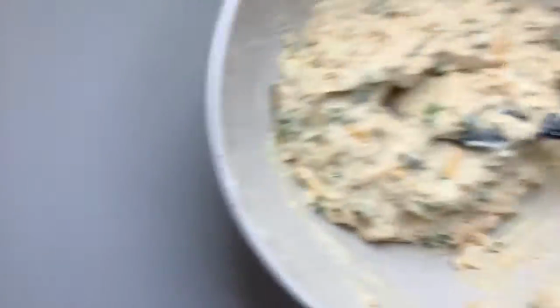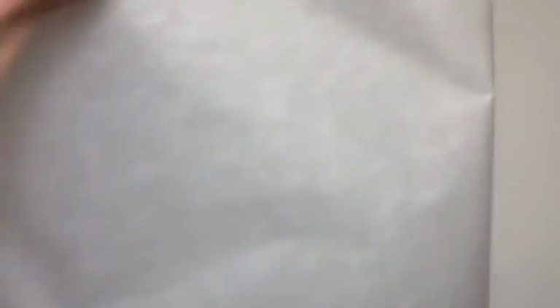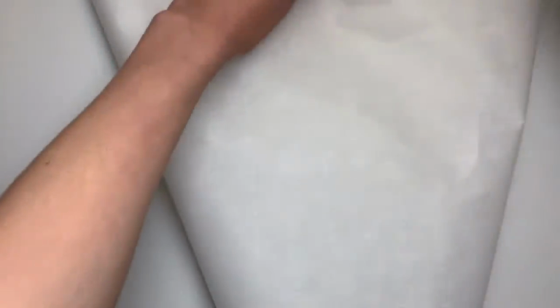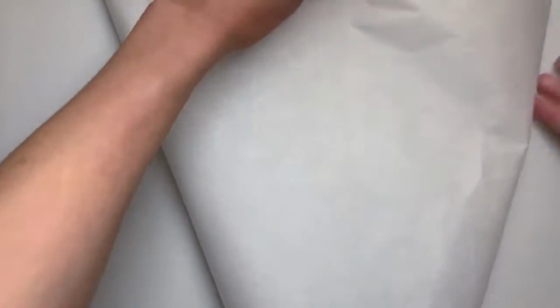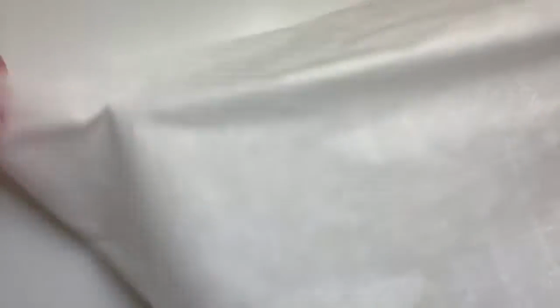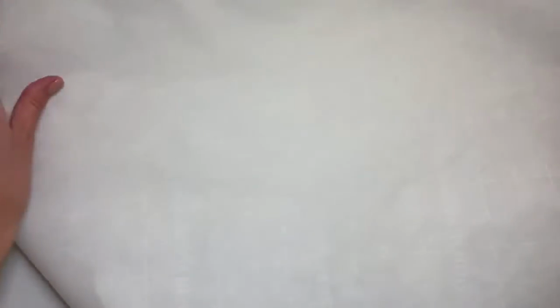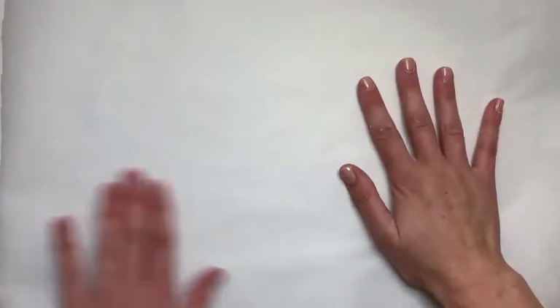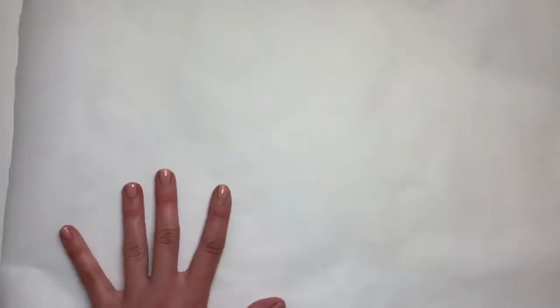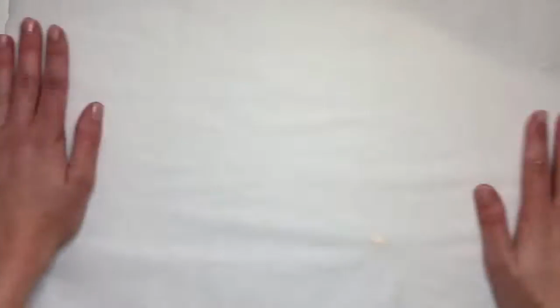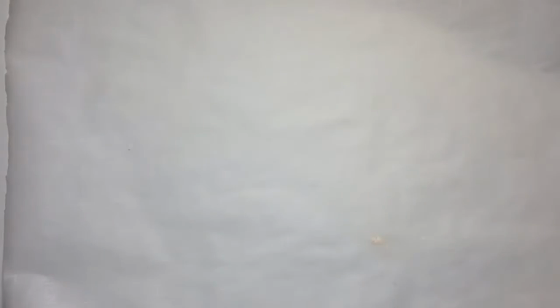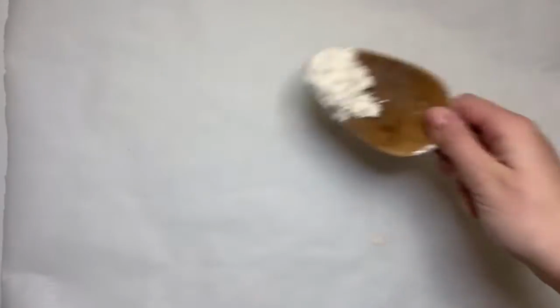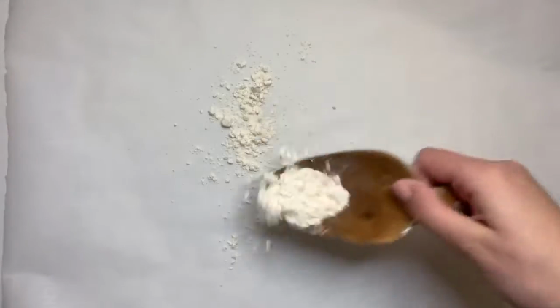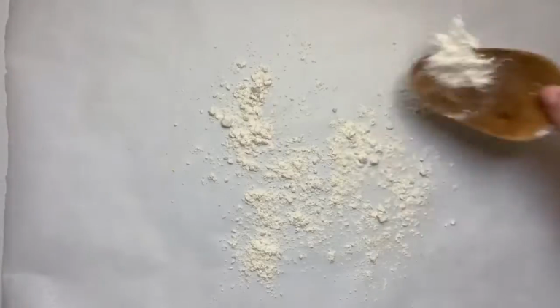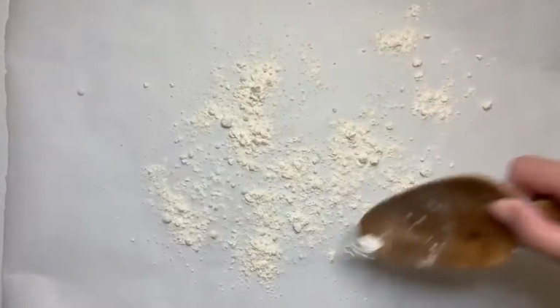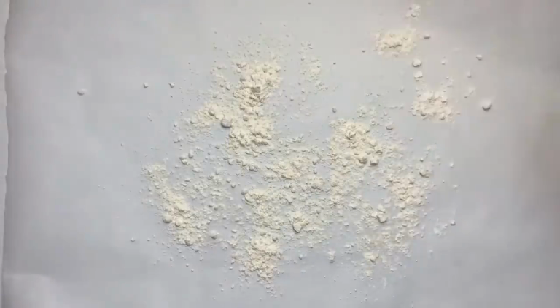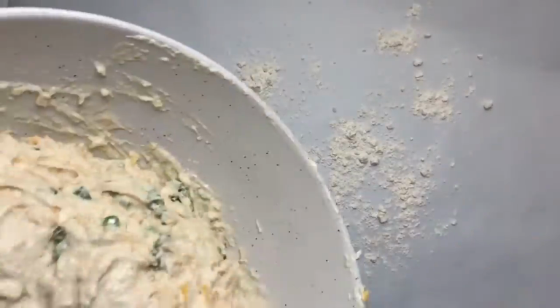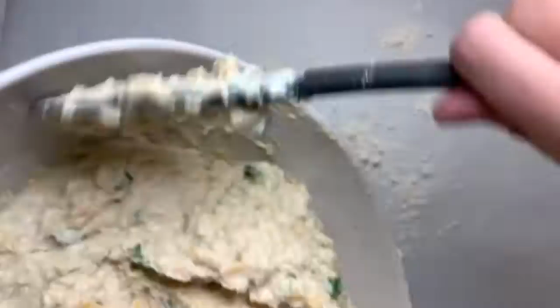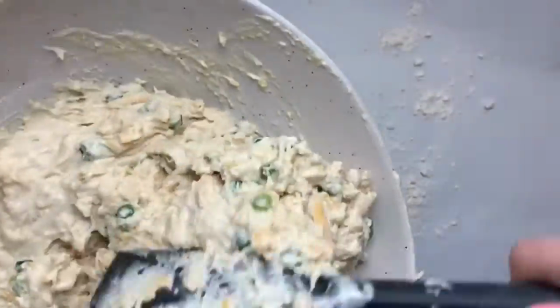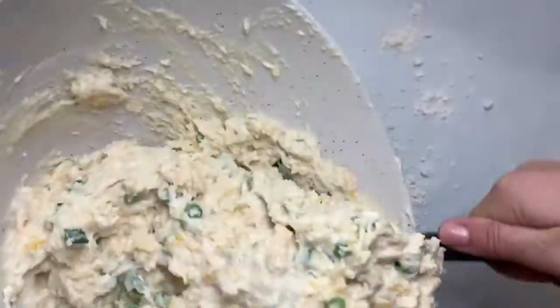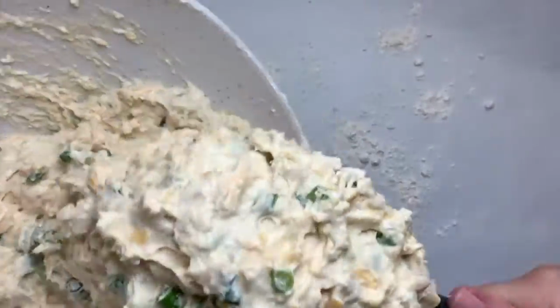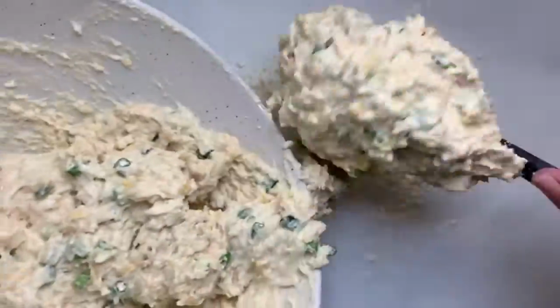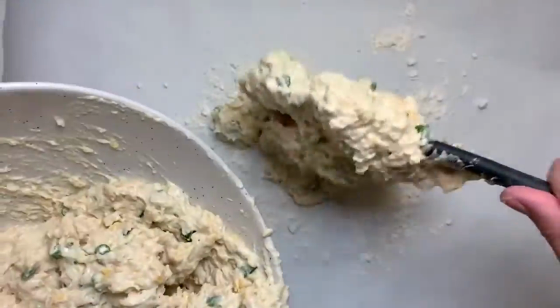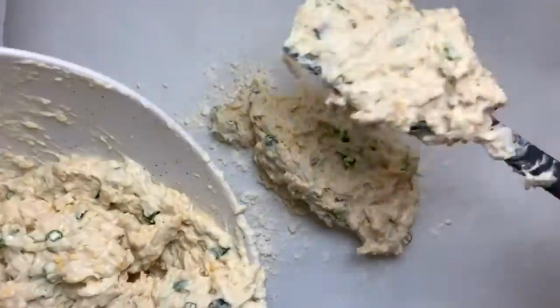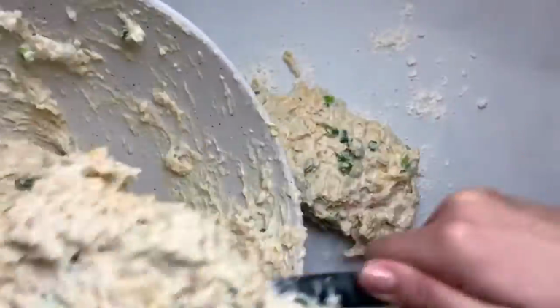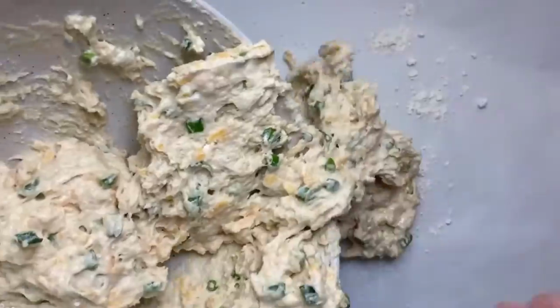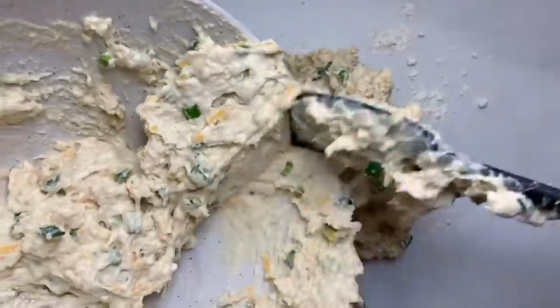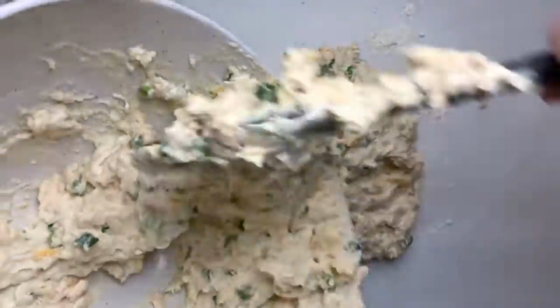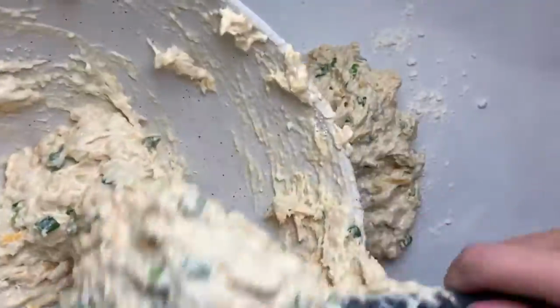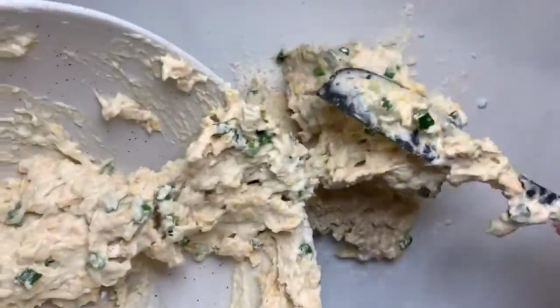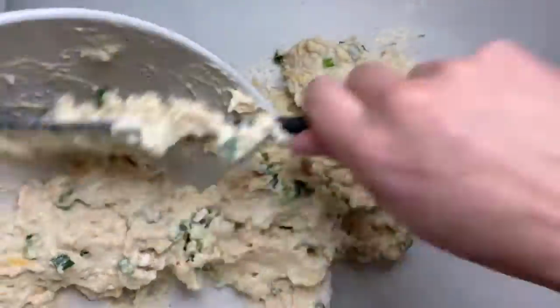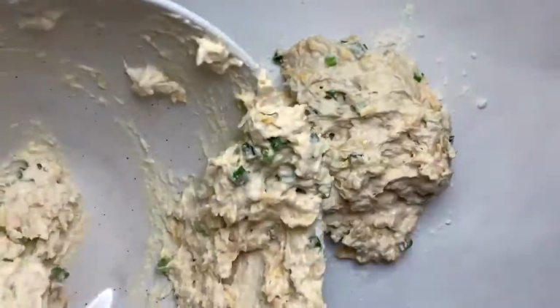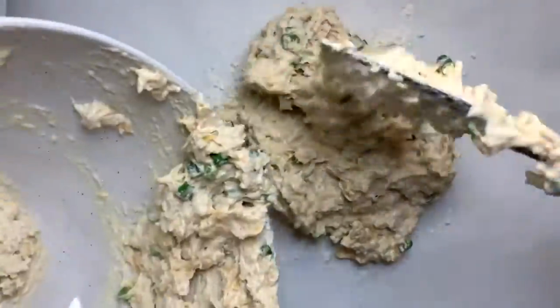We're mixing this until just combined, making sure there are no dry spots at the bottom. Then we're going to spread out a parchment sheet, give it a little bit of flour, and dump our pretty sticky dough onto this.